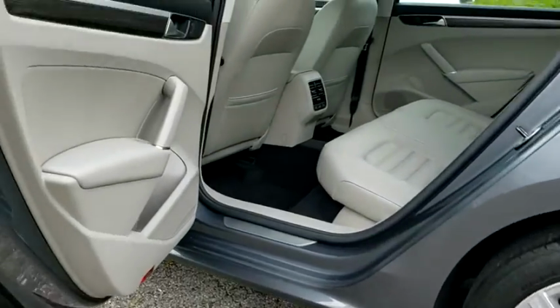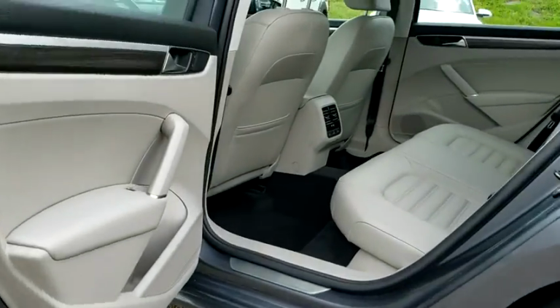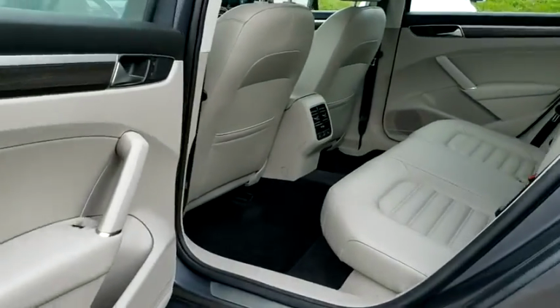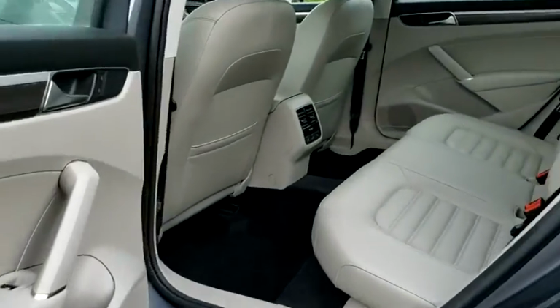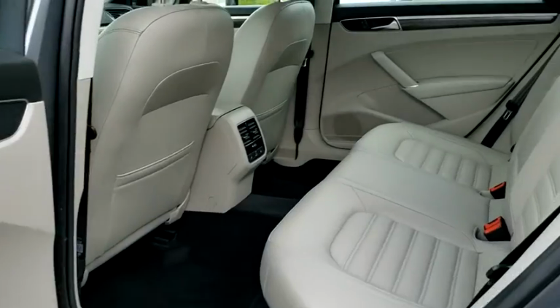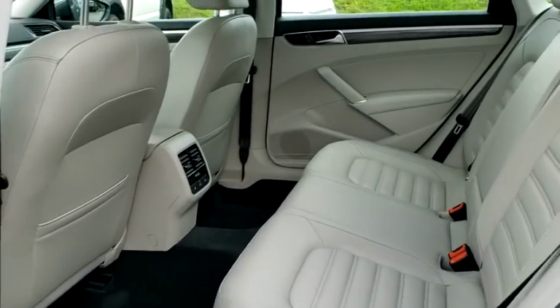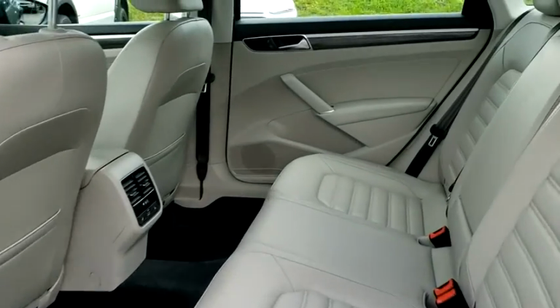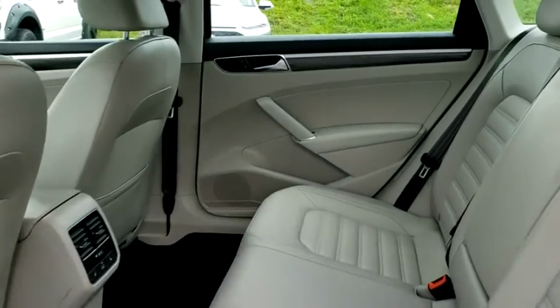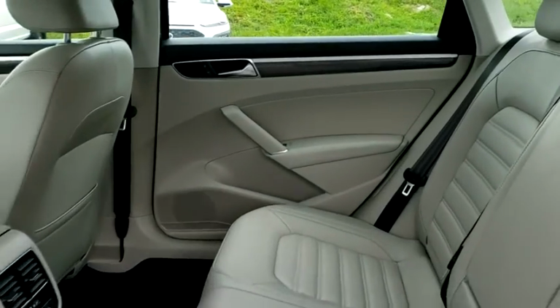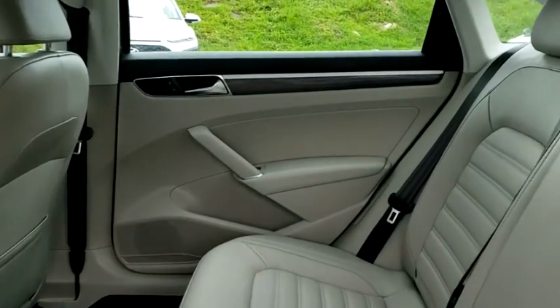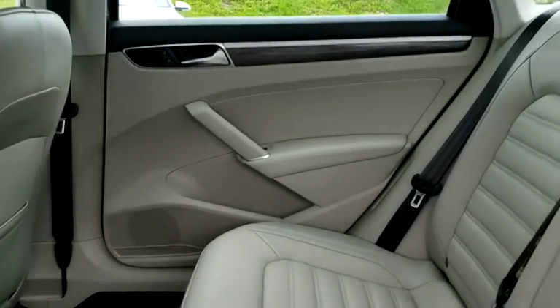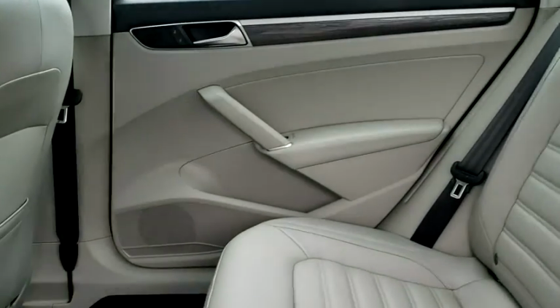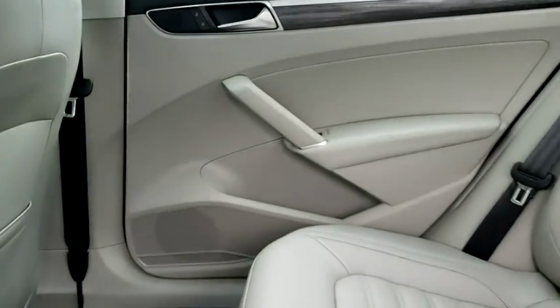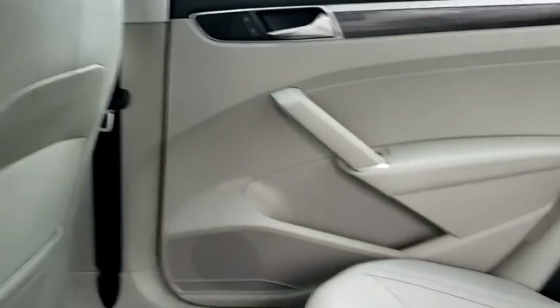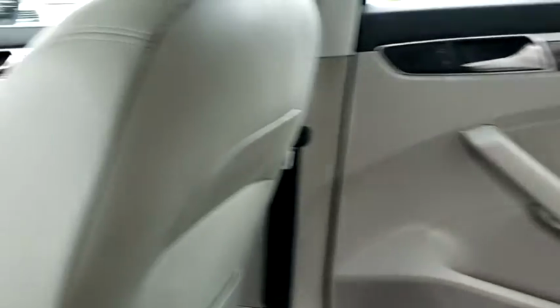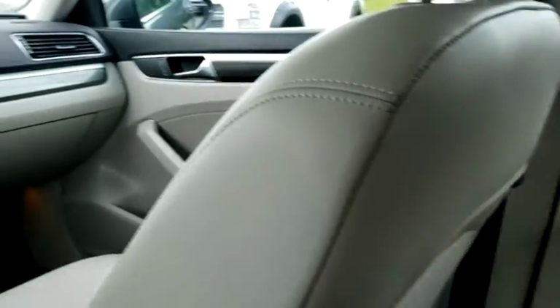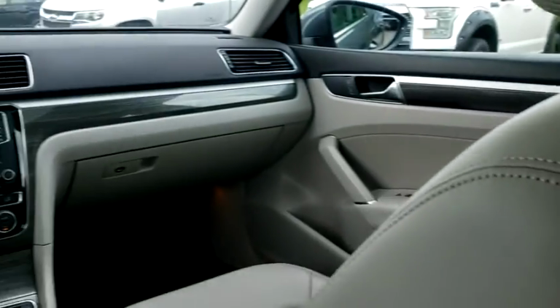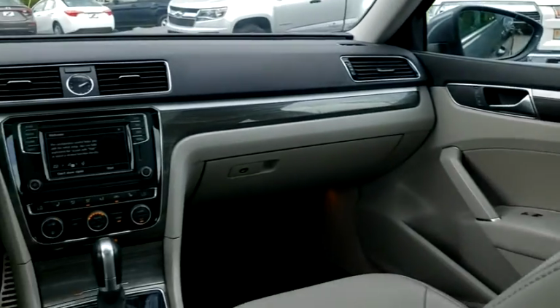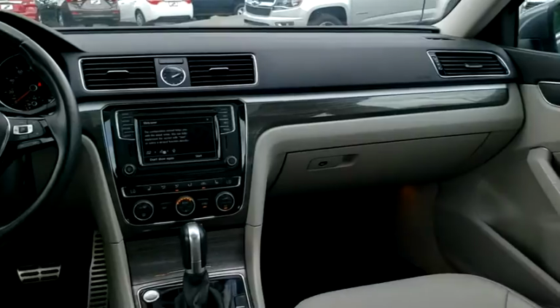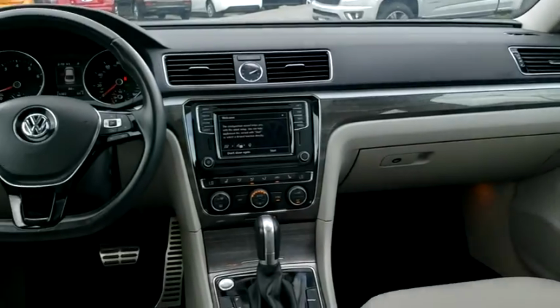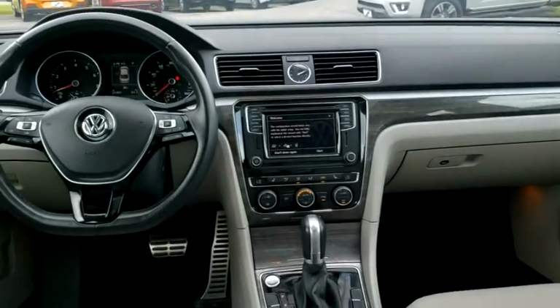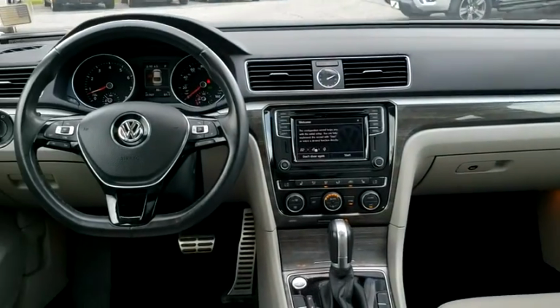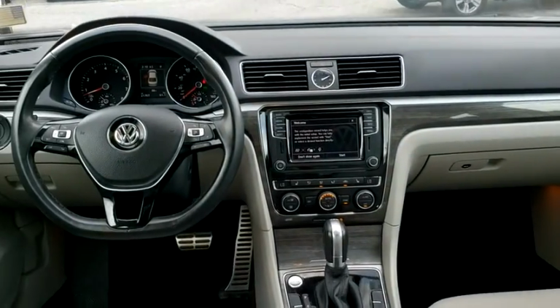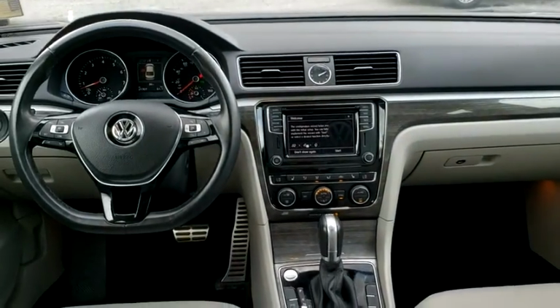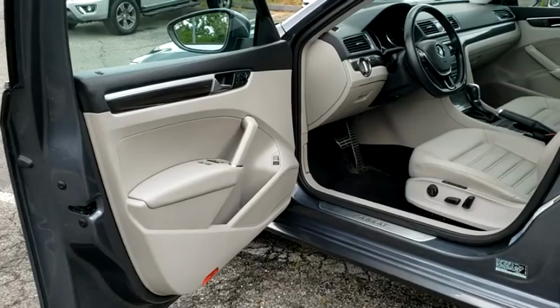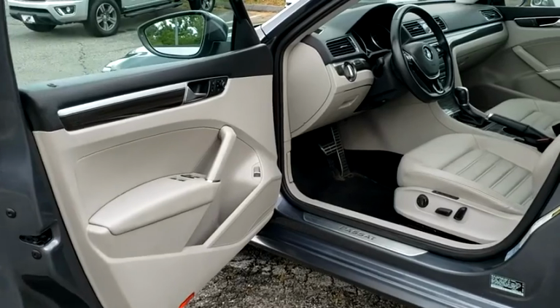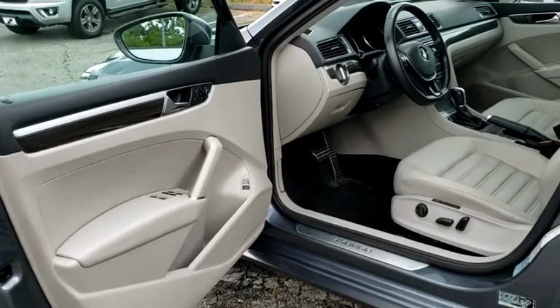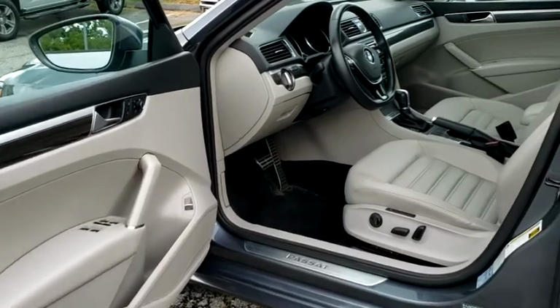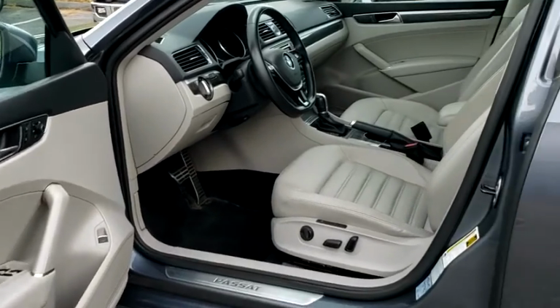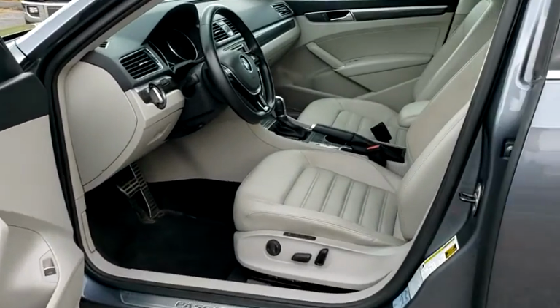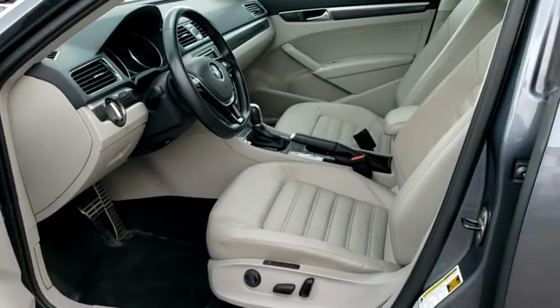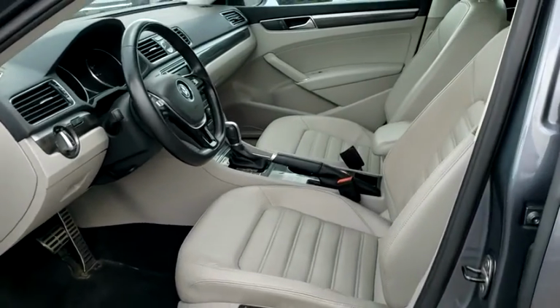Navigation system, traction control, power passenger seats, leather-wrapped steering wheel, dual airbags, one owner, power steering, four-wheel disc brakes, heated front seat, trip computer.